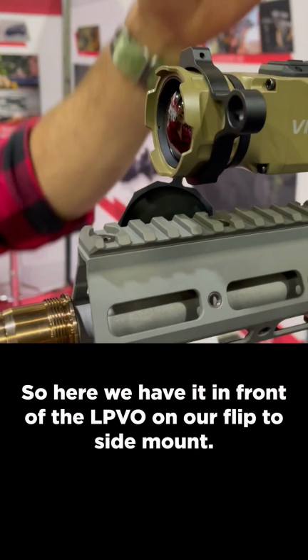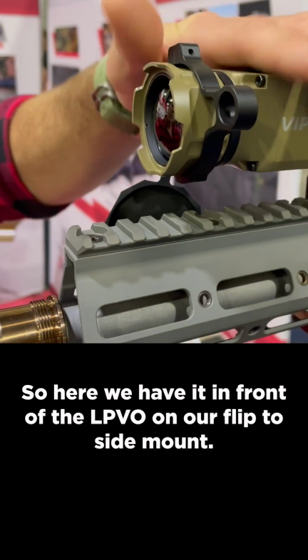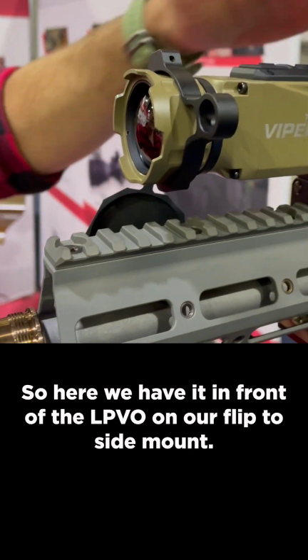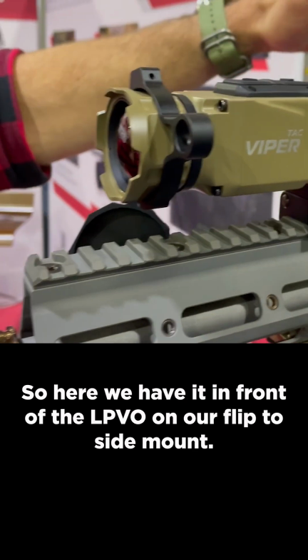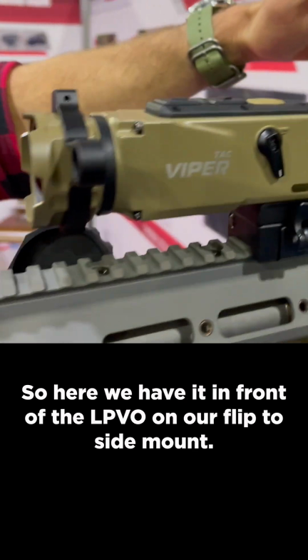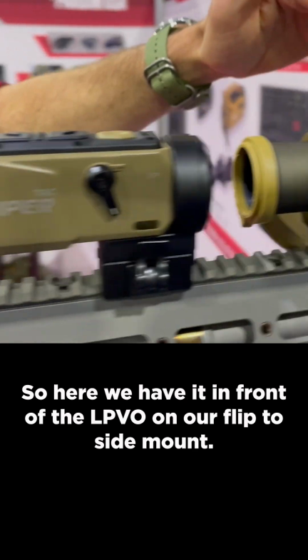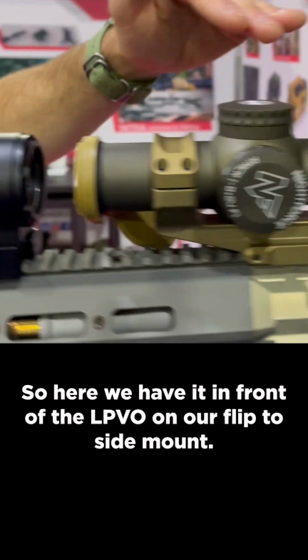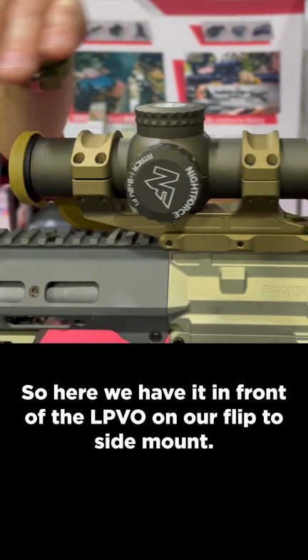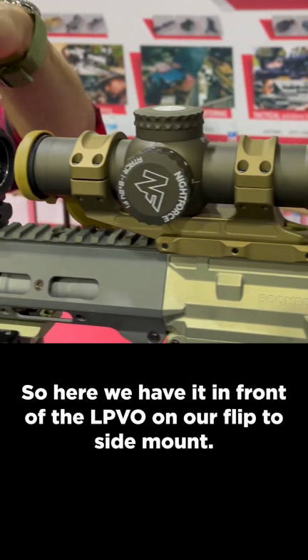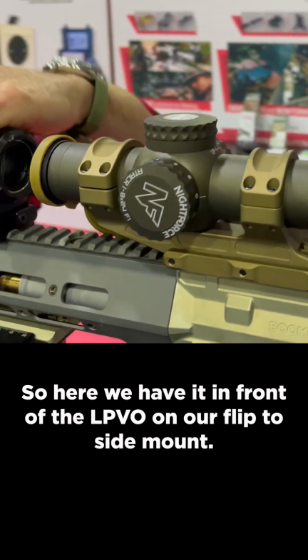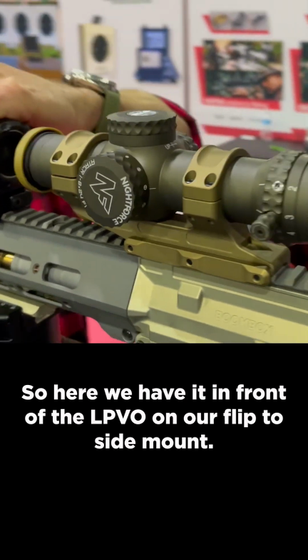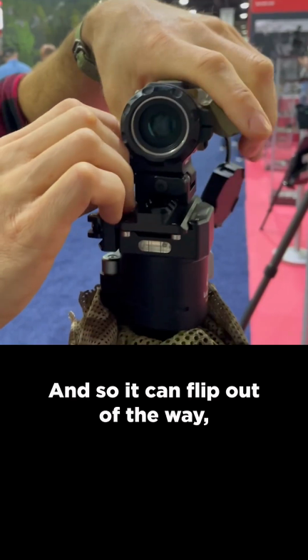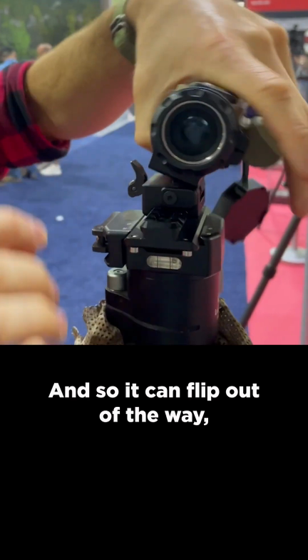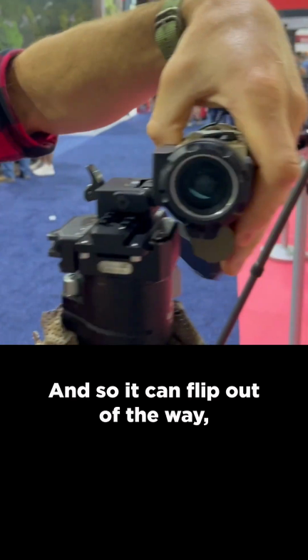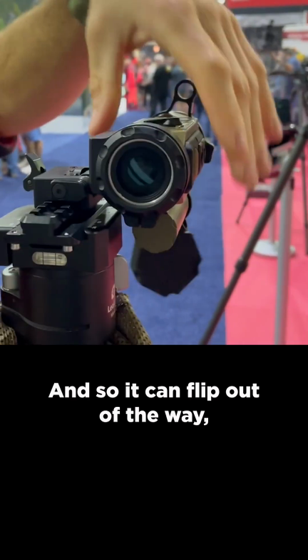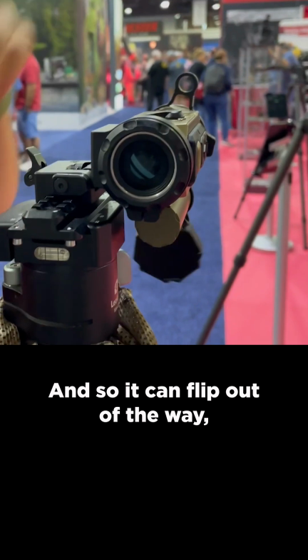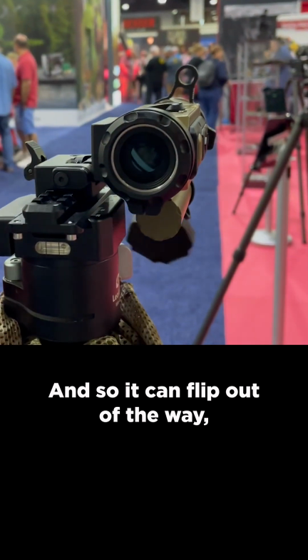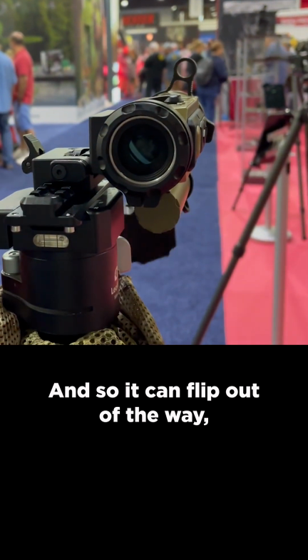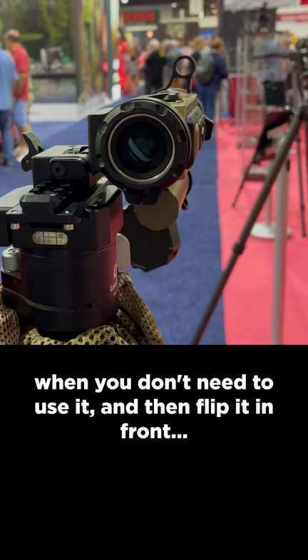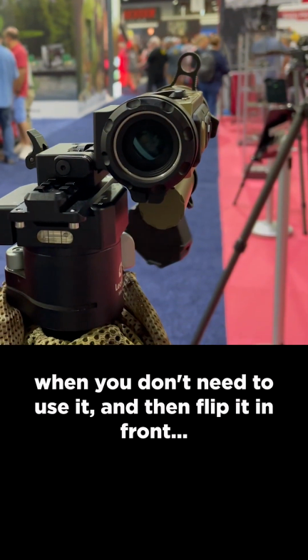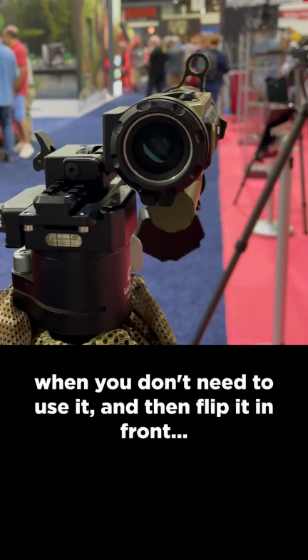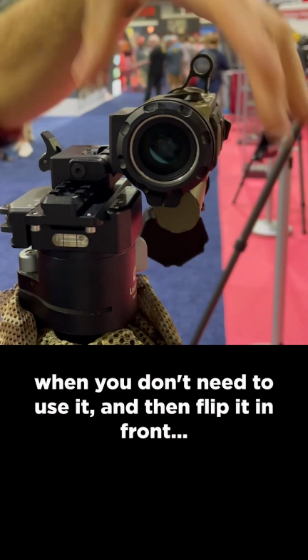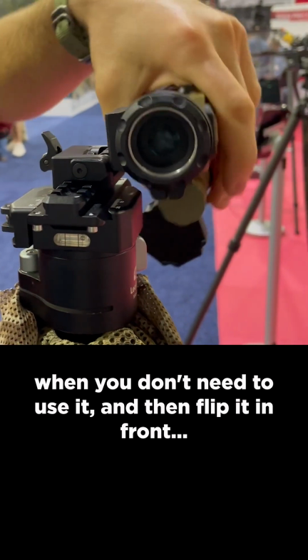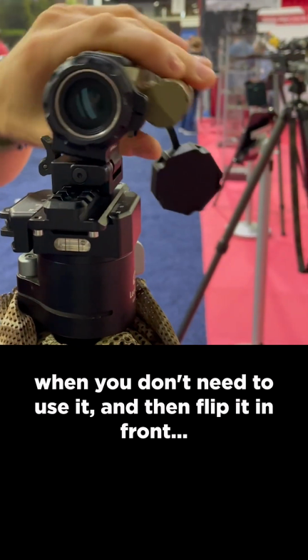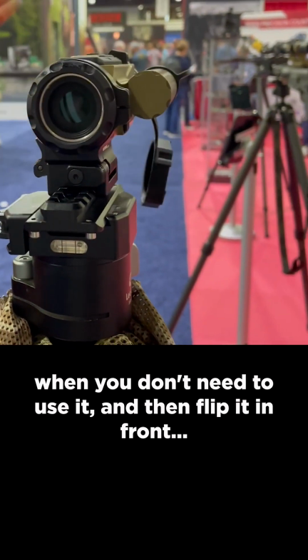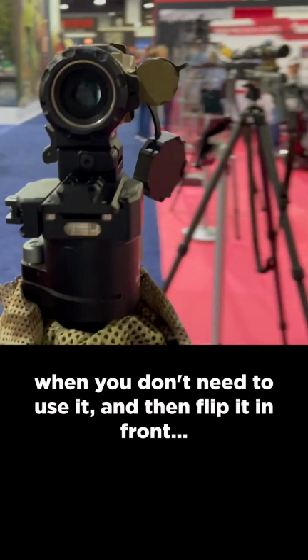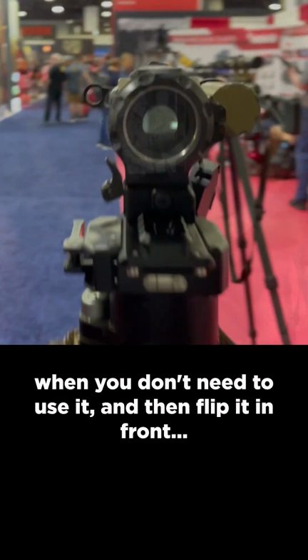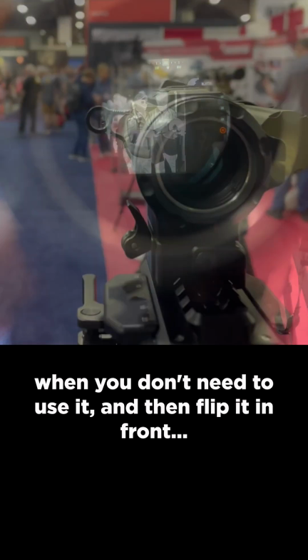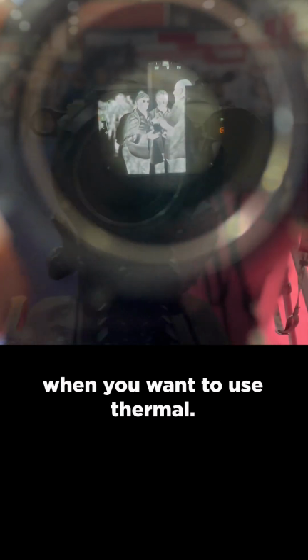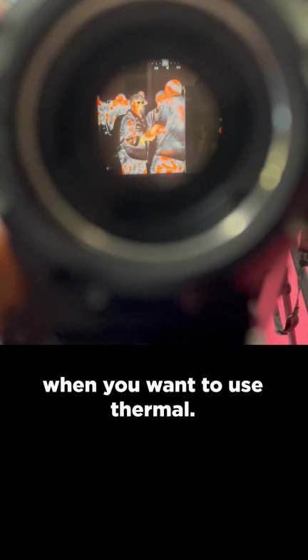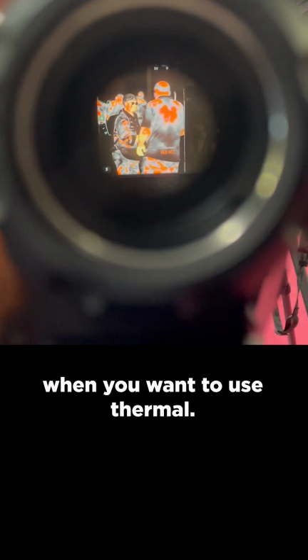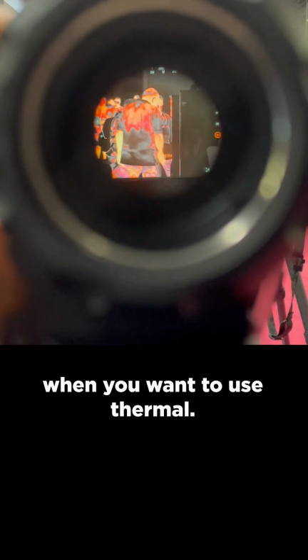Here we have it mounted in front of a LPVO on our flip-to-side mount, so it can flip out of the way when you don't need to use it, and then flip in front when you want to use thermal.